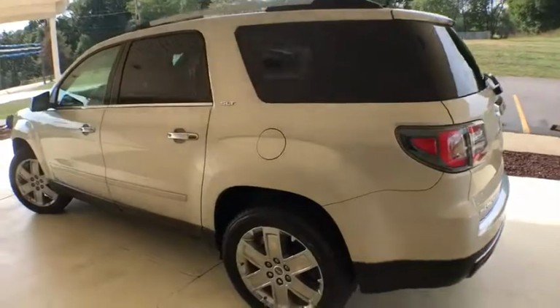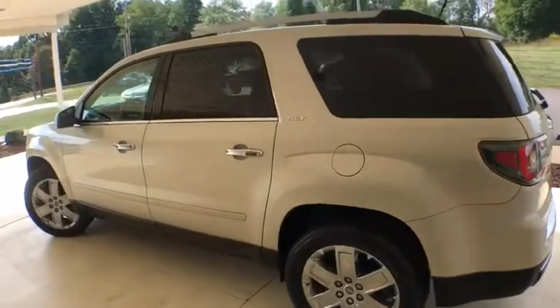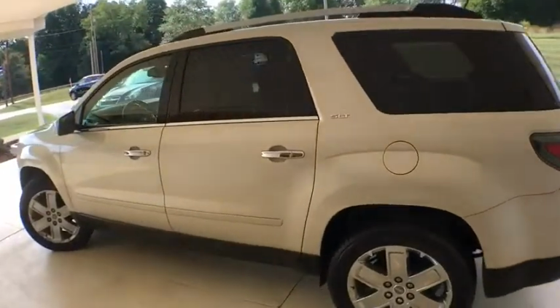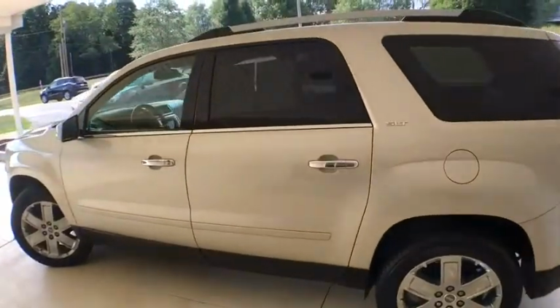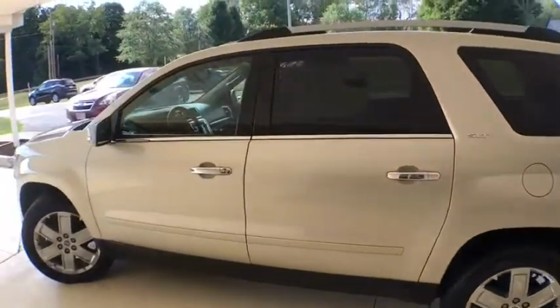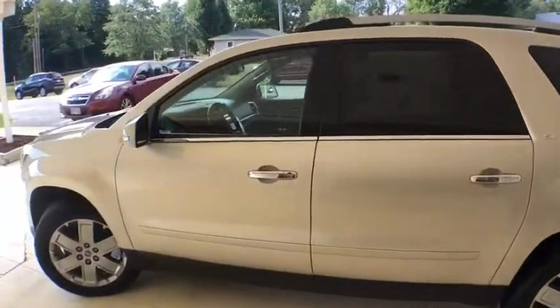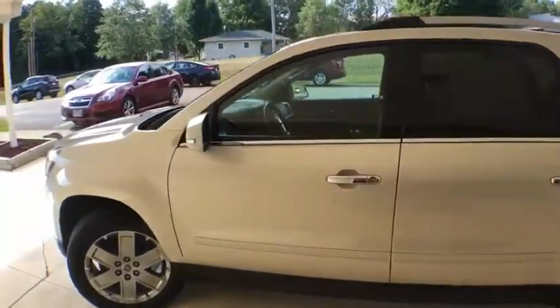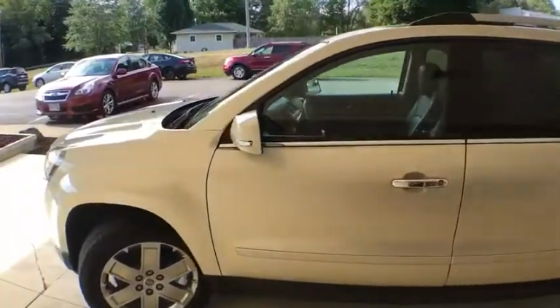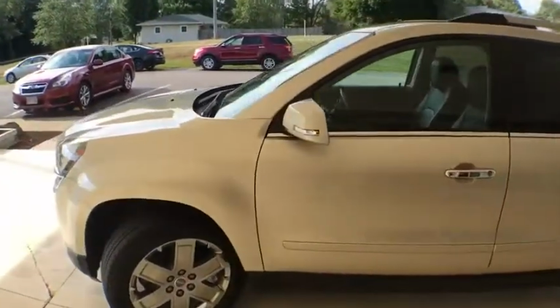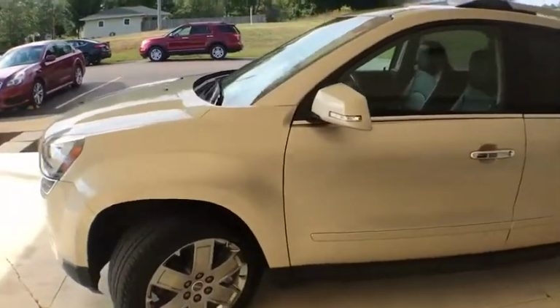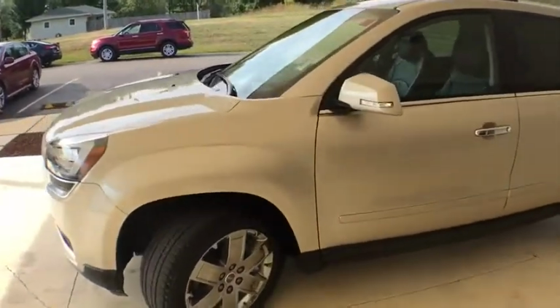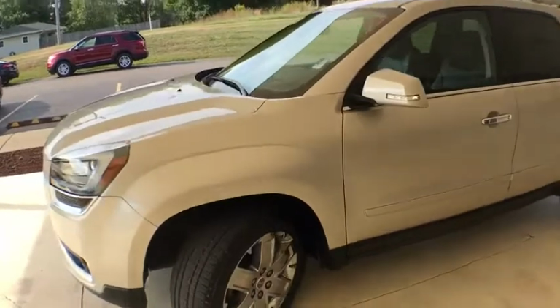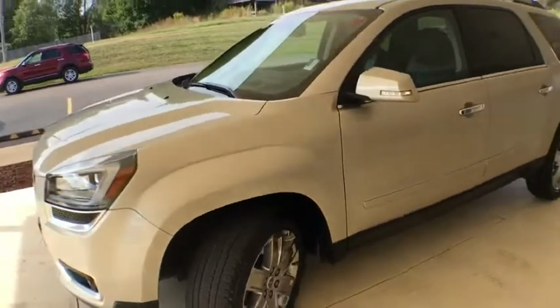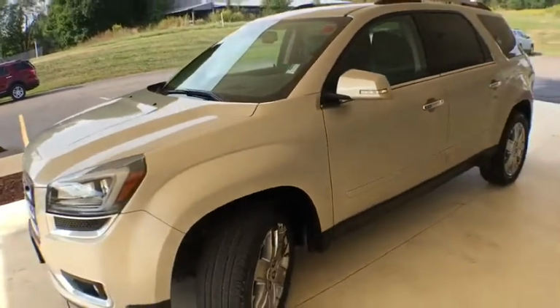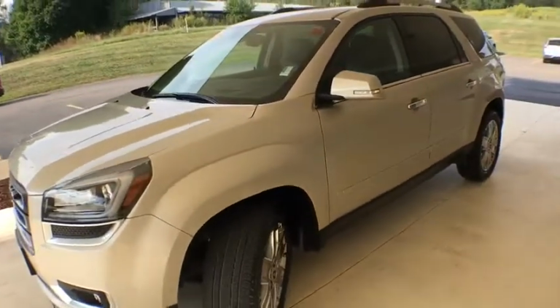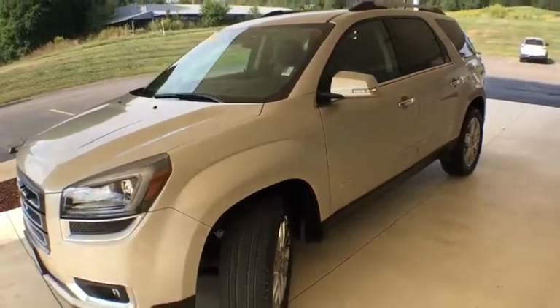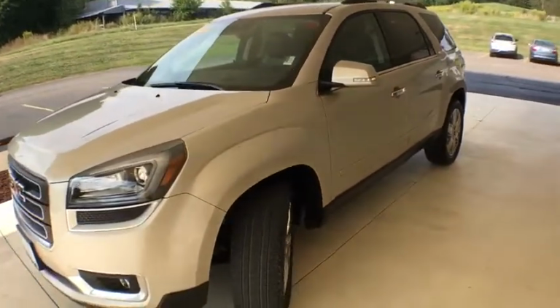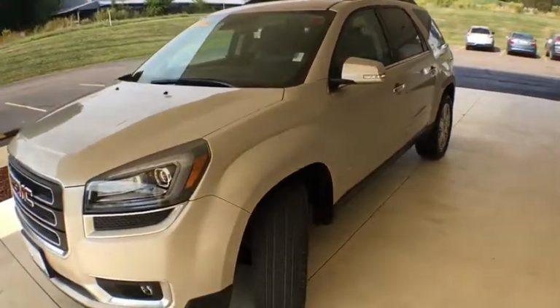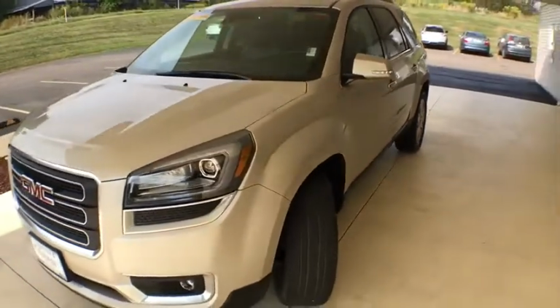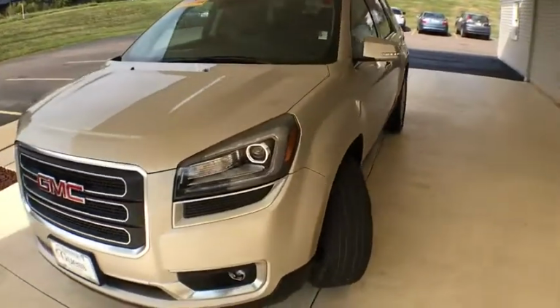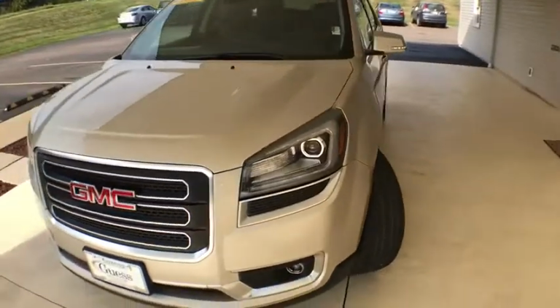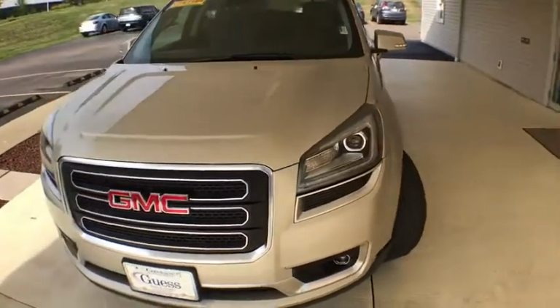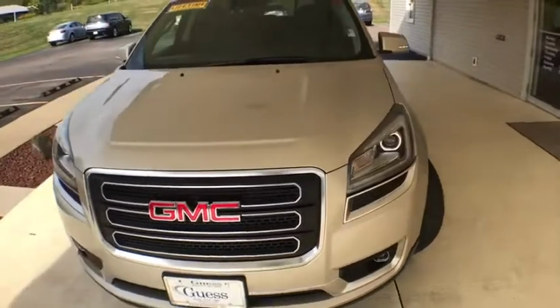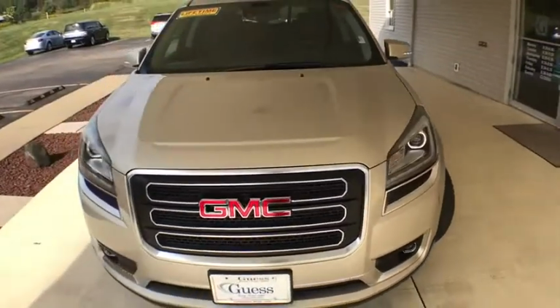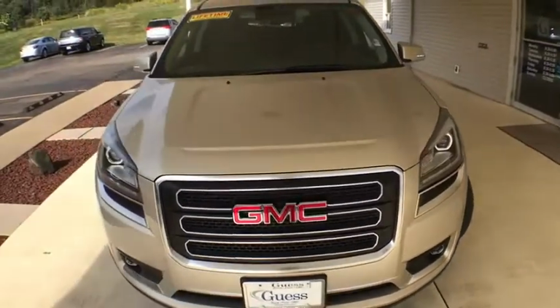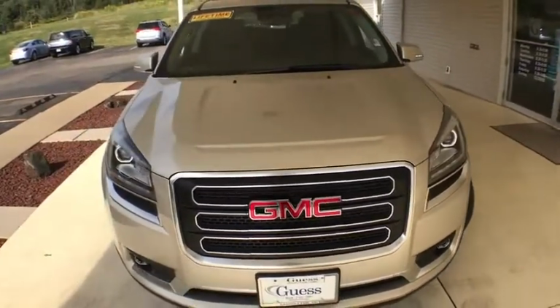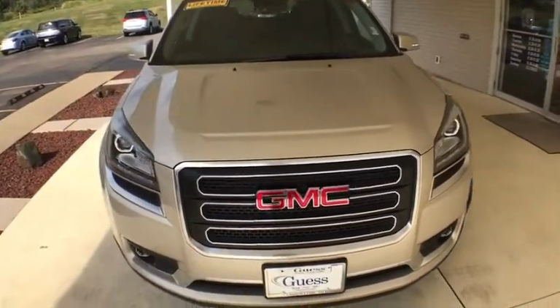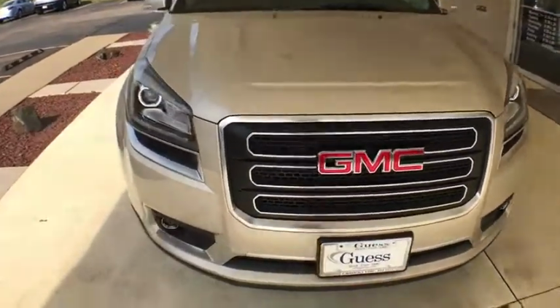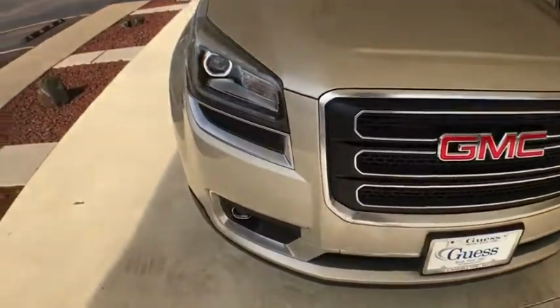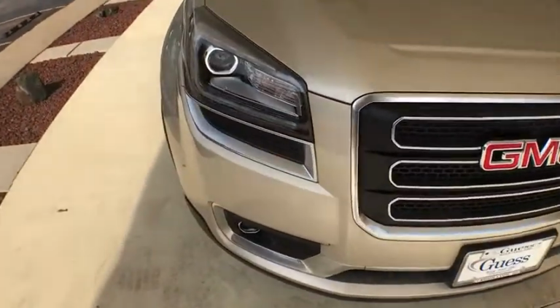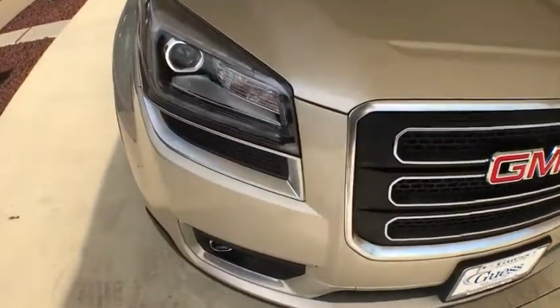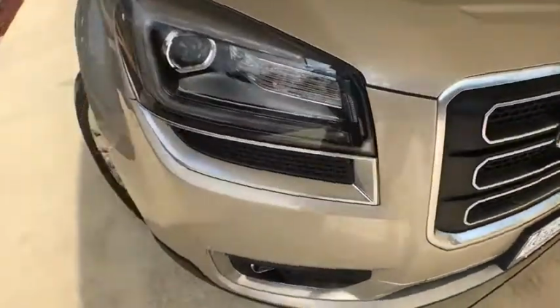This vehicle has less than 25,000 miles. Here are some of this vehicle's great options: power passenger seat, navigation system, traction control, OnStar, keyless entry, power liftgate, remote start, all-wheel drive, leather-wrapped steering wheel.